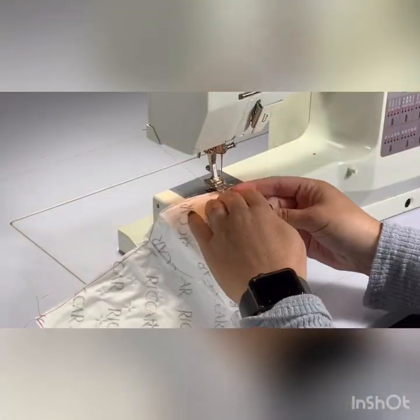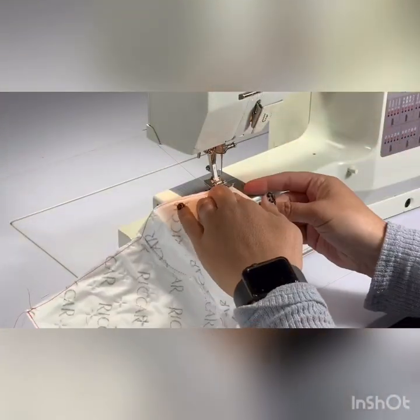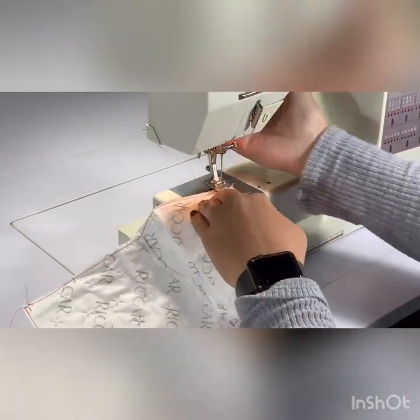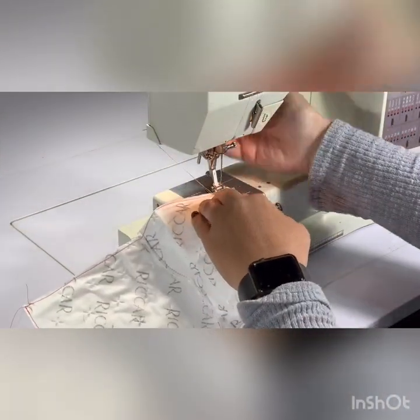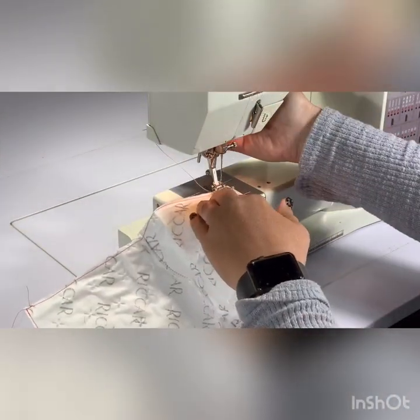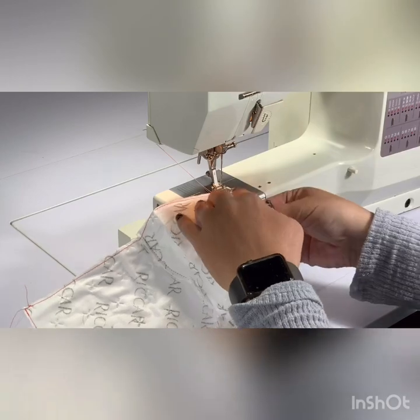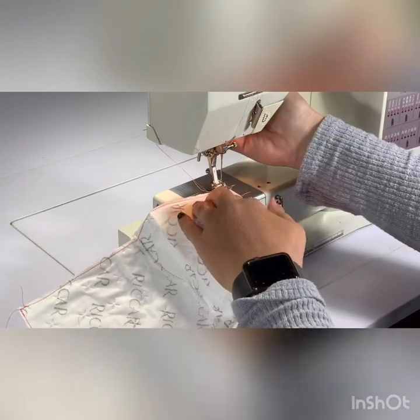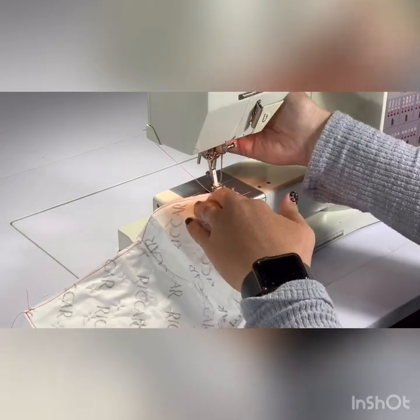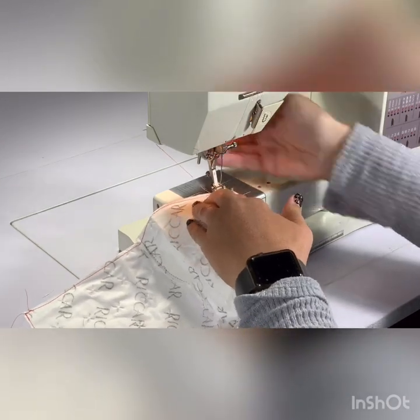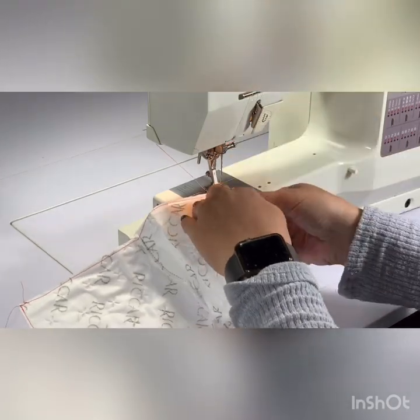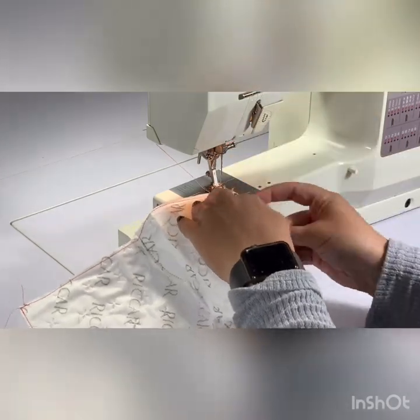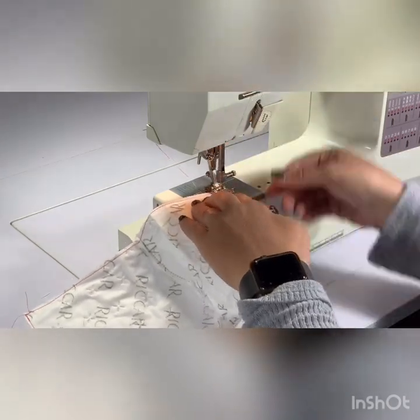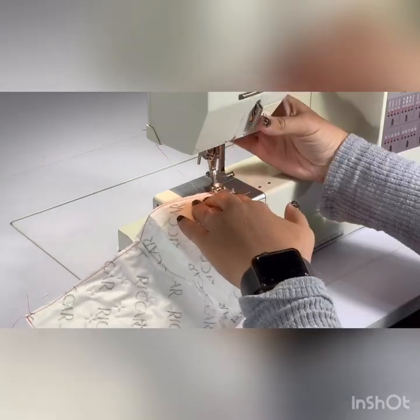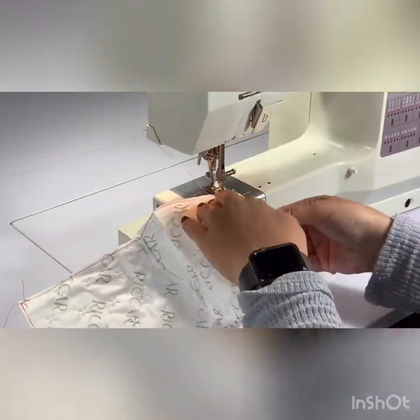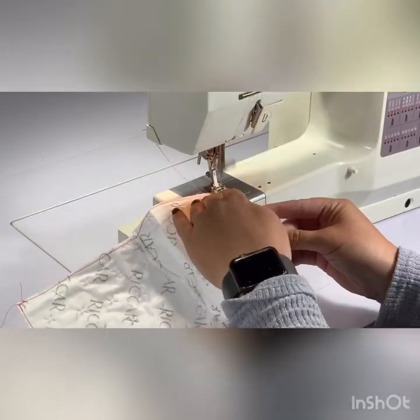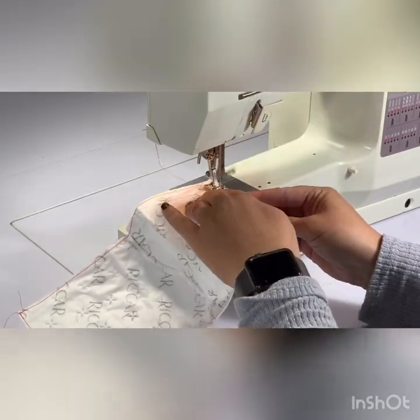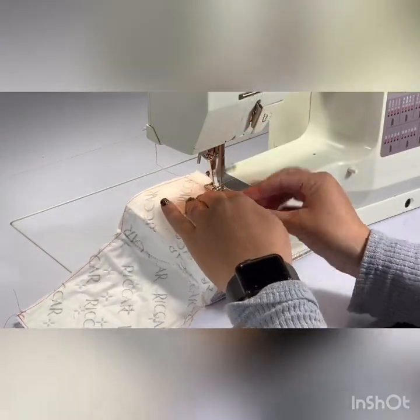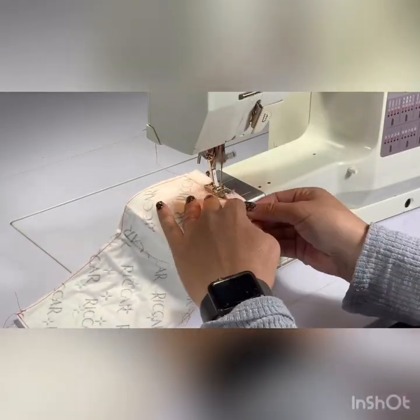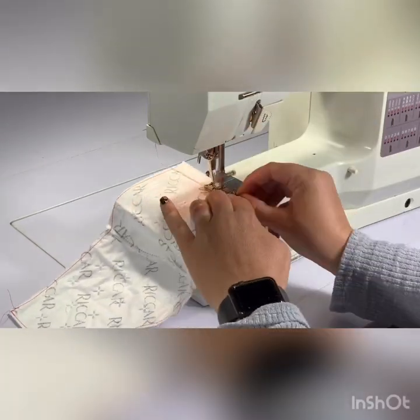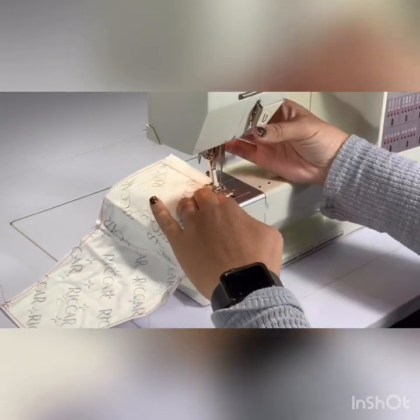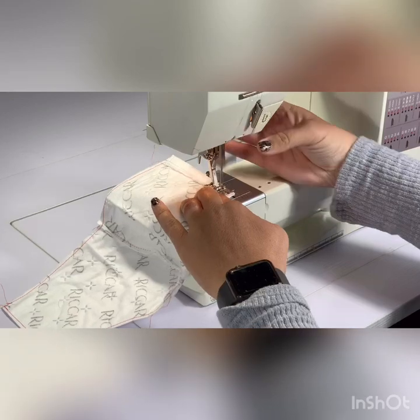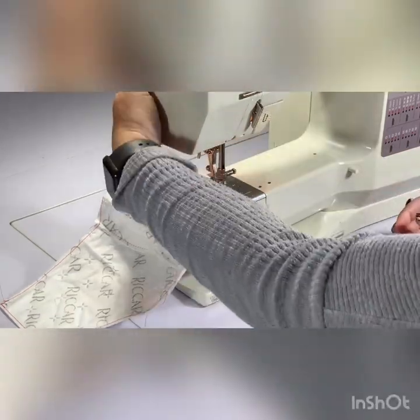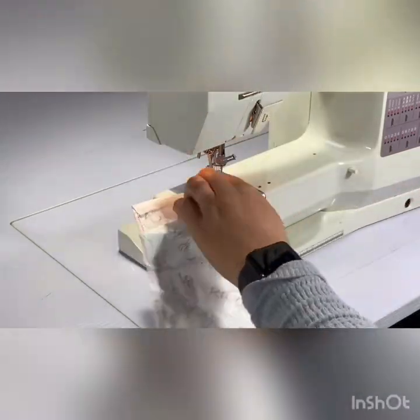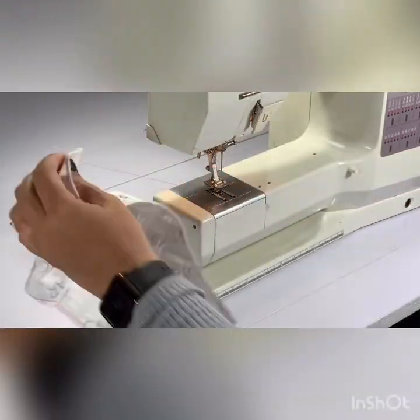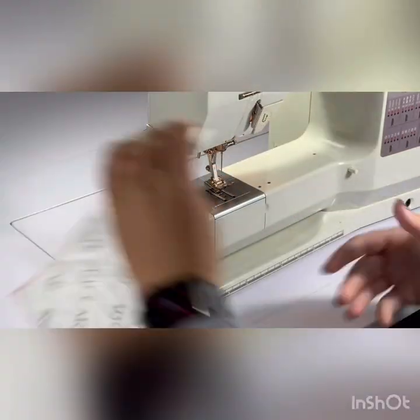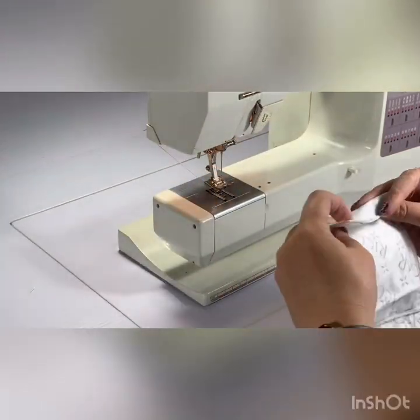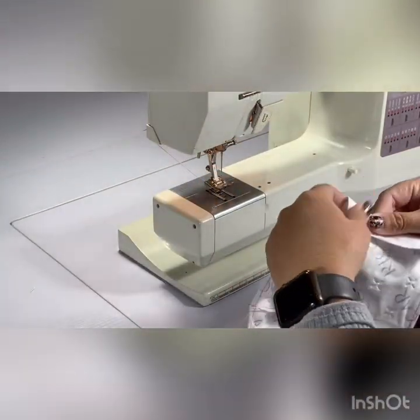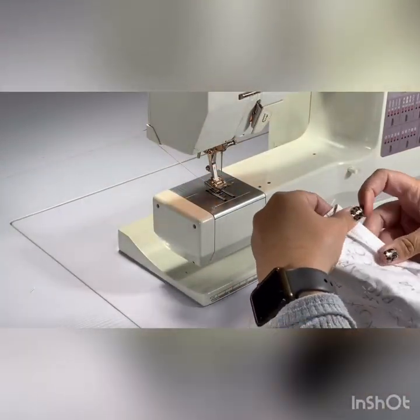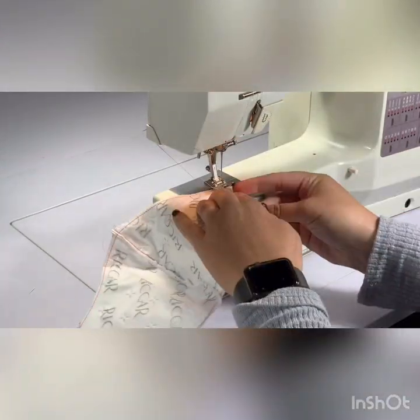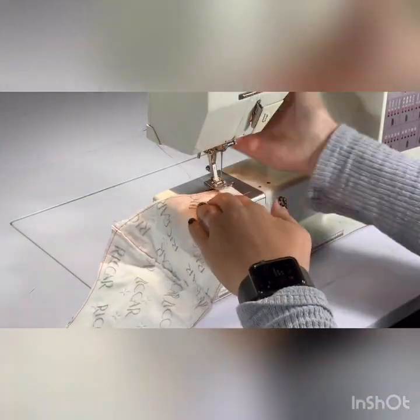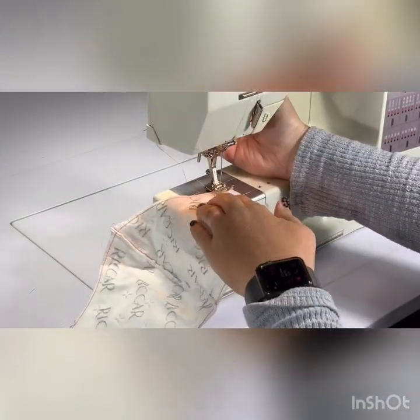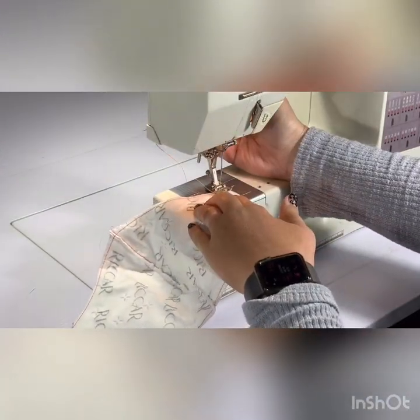Now I'm going to fold in the ends to the inside of the mask near the ear area where the strap will go. Fold three quarters of an inch and stitch a half-inch seam allowance.